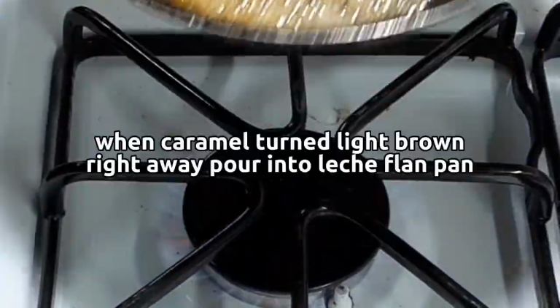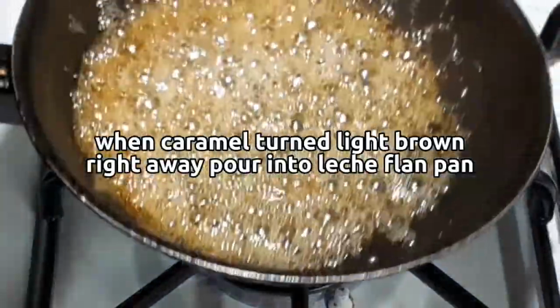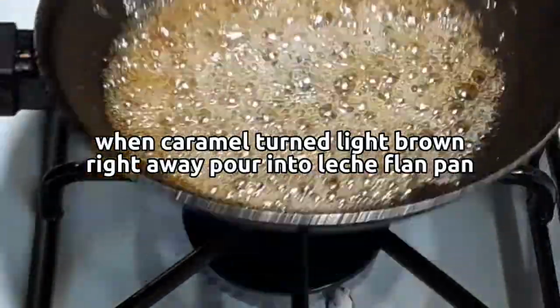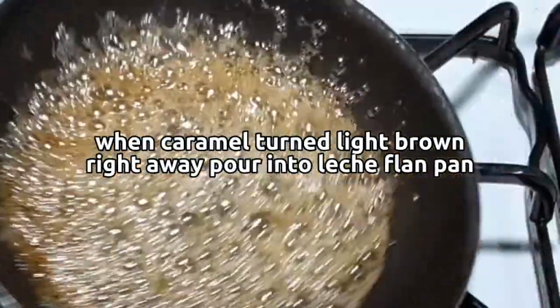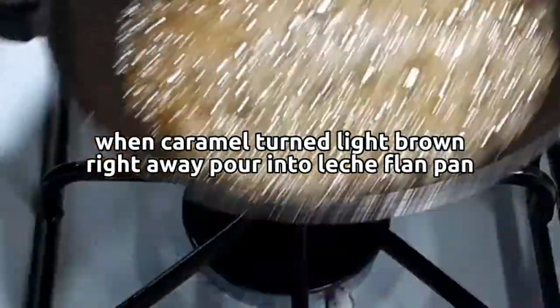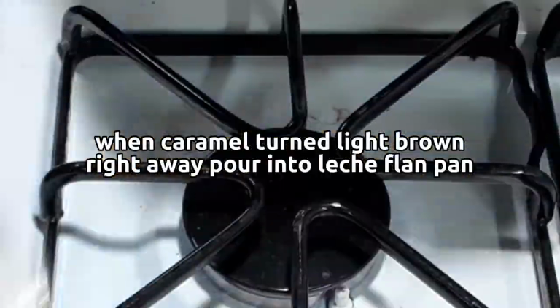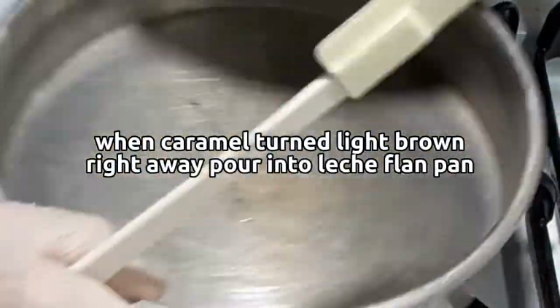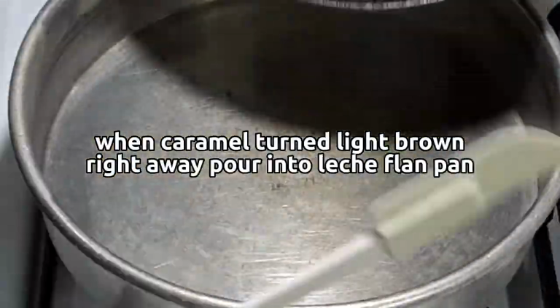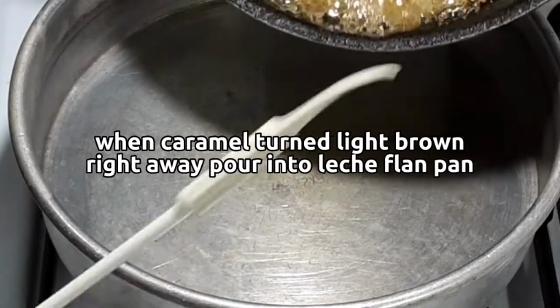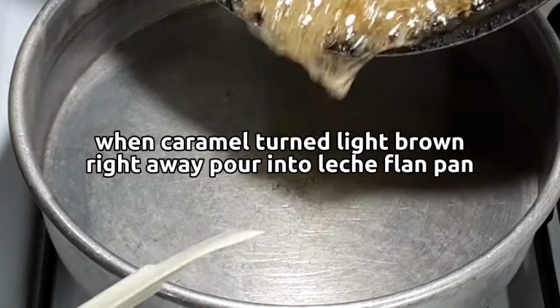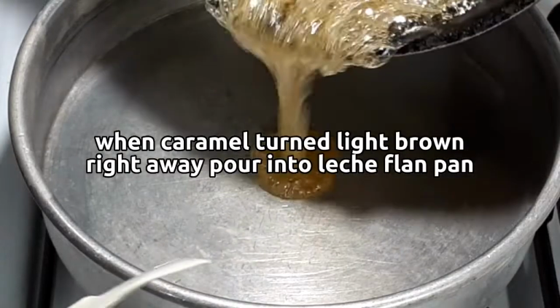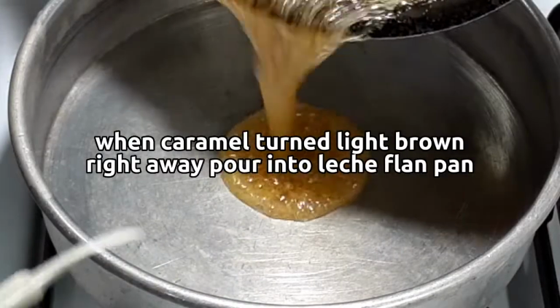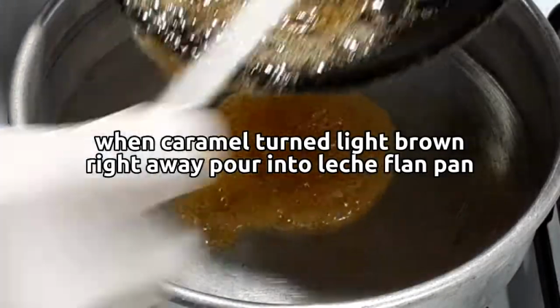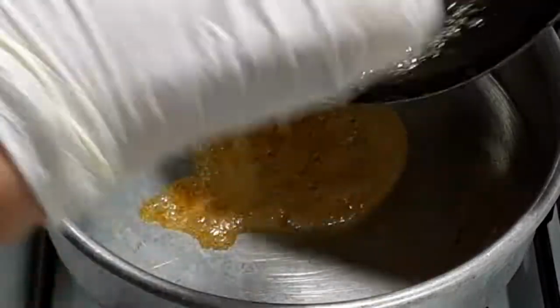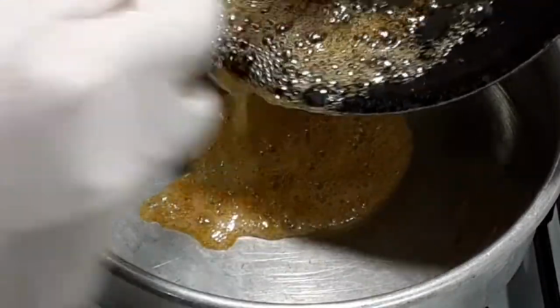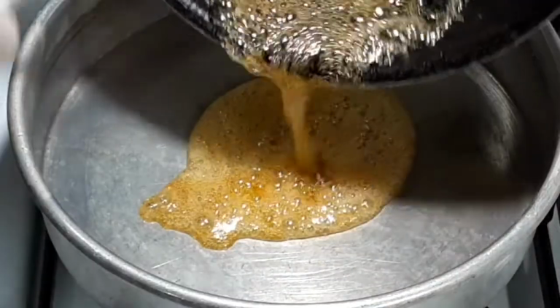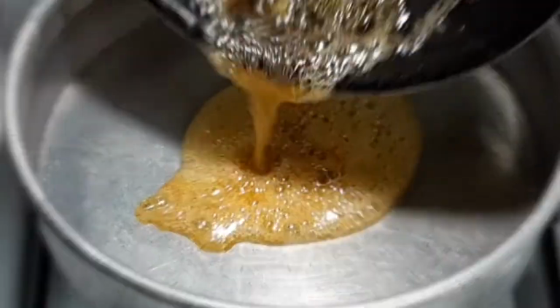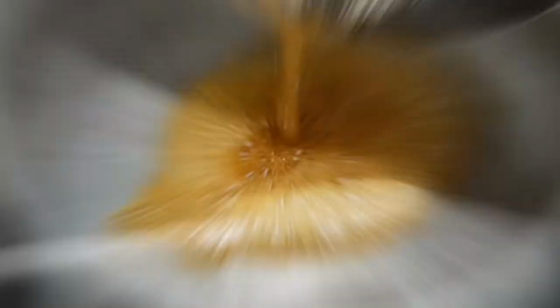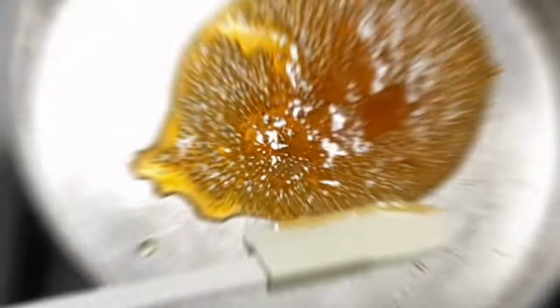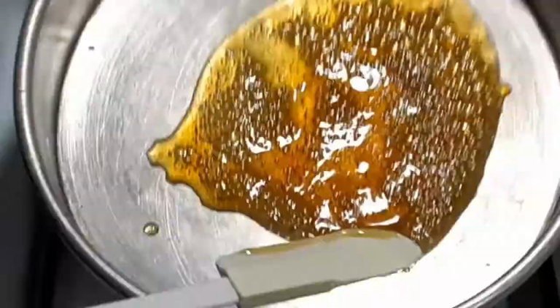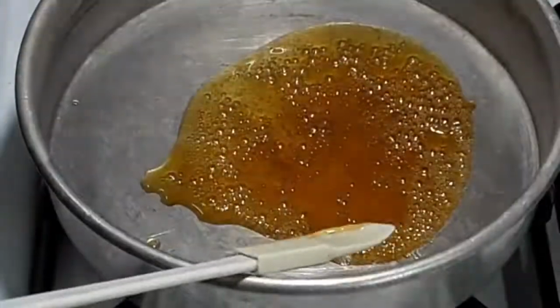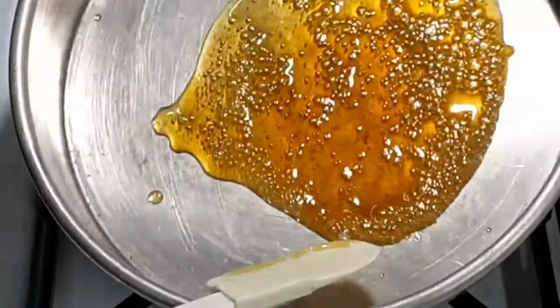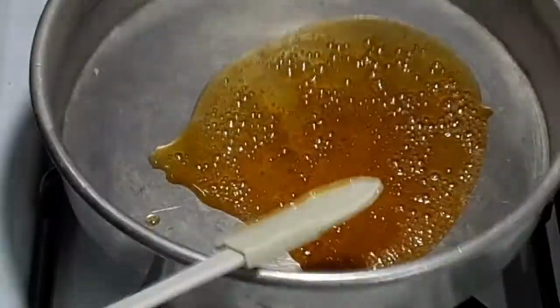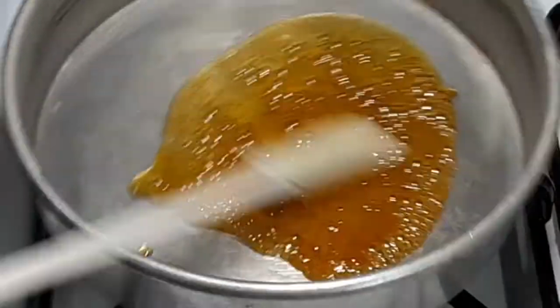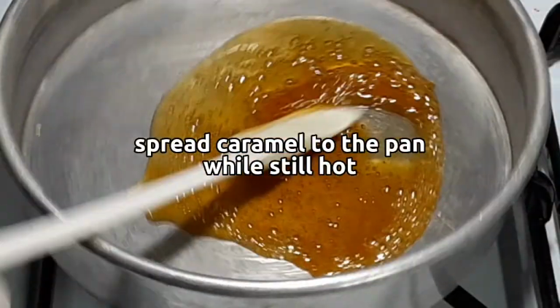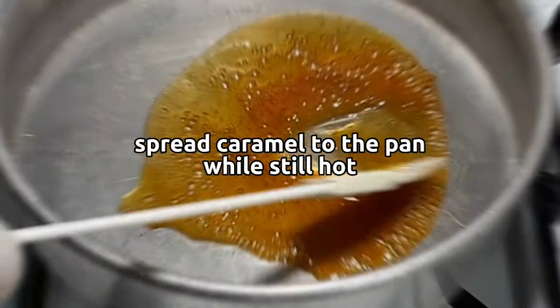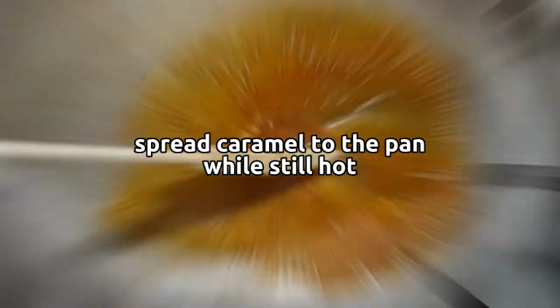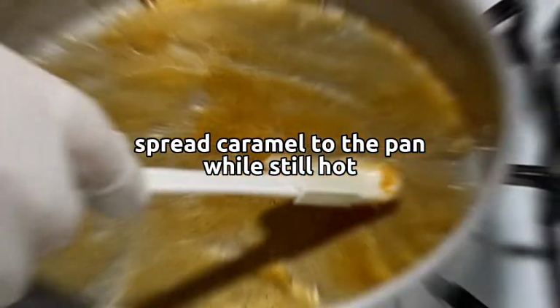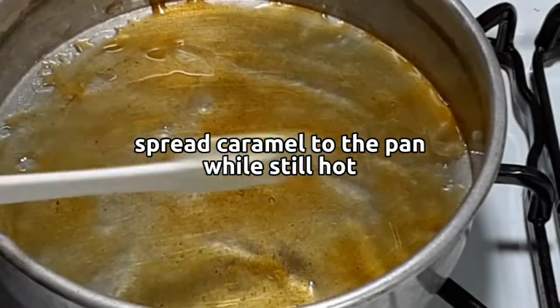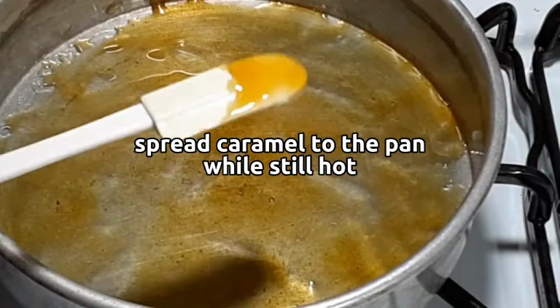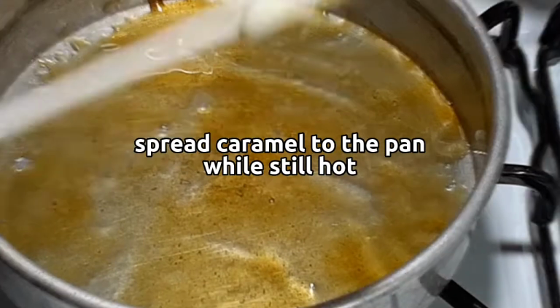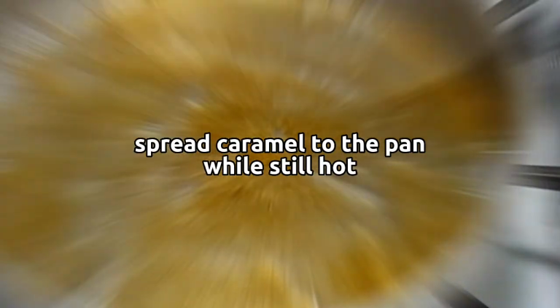When the caramel turns light brown, right away pour it into the leche flan pan. Spread the caramel in the pan while it is still hot.